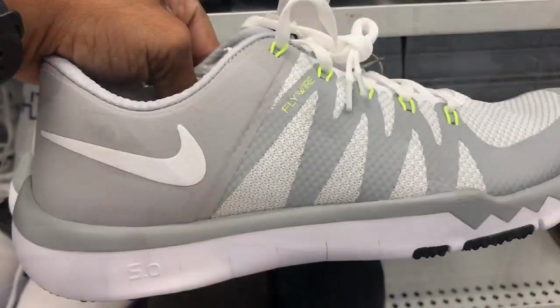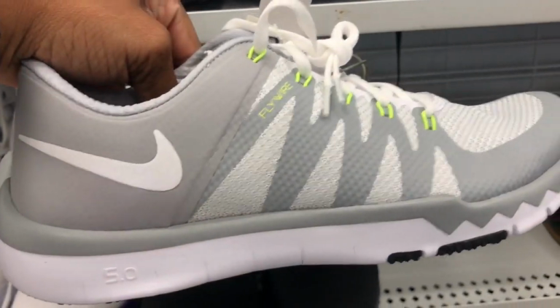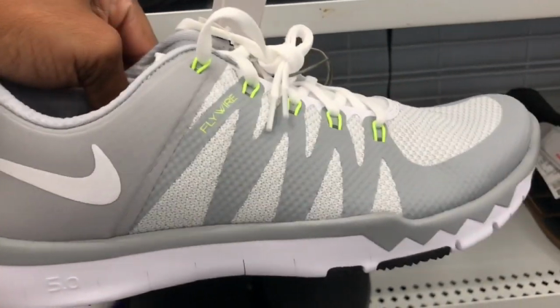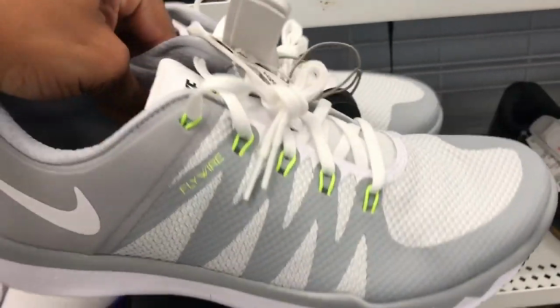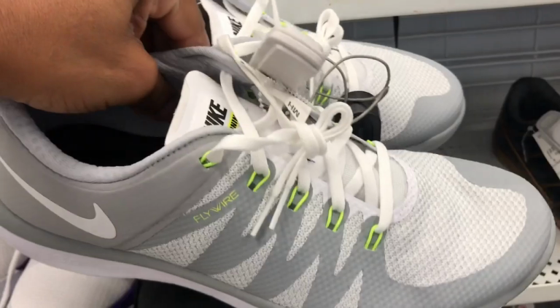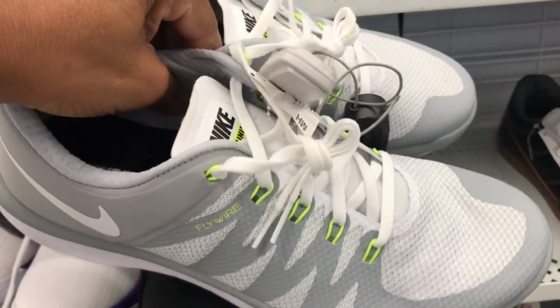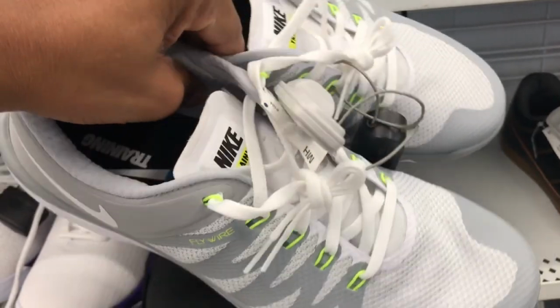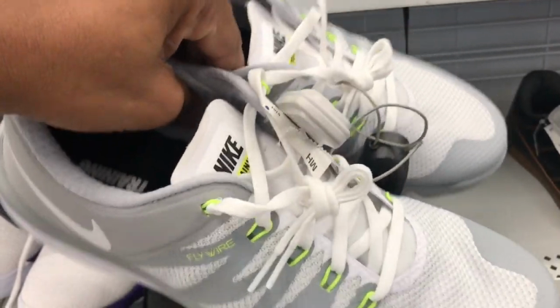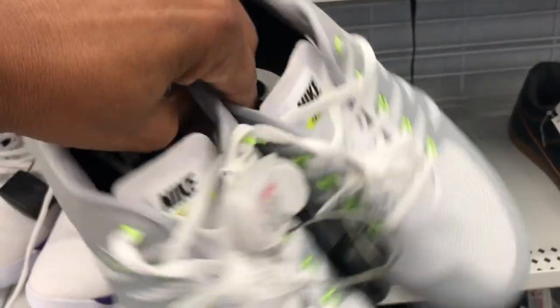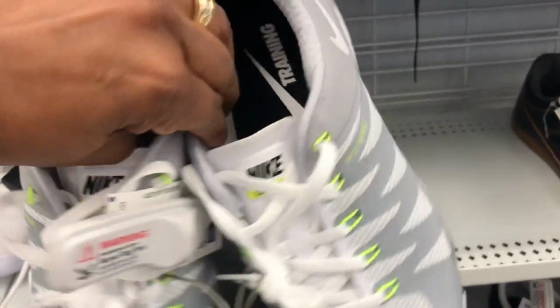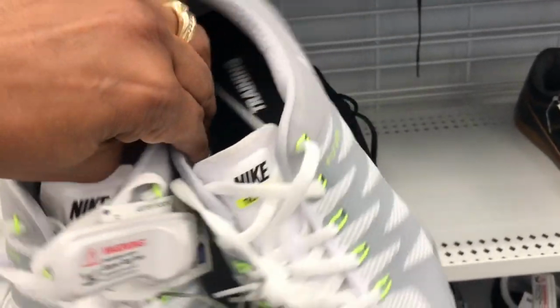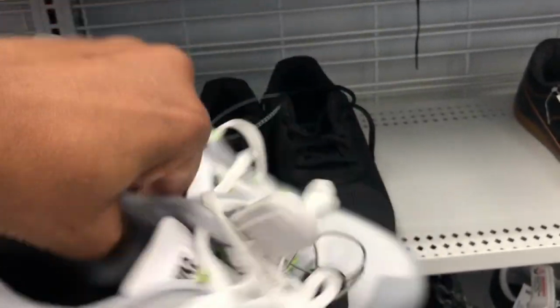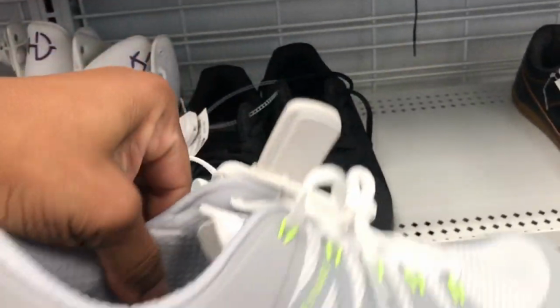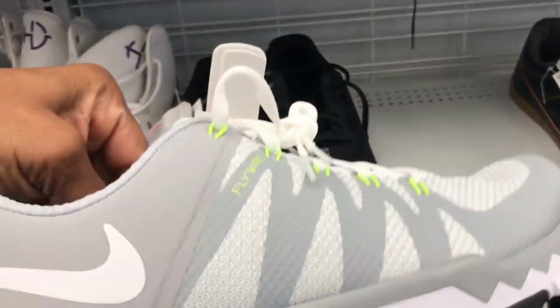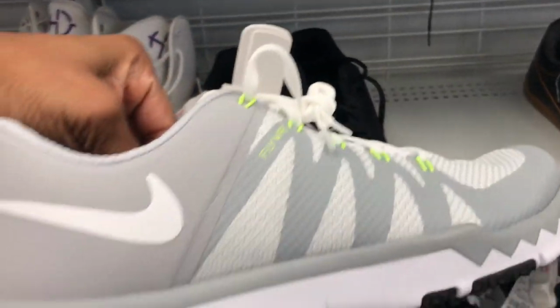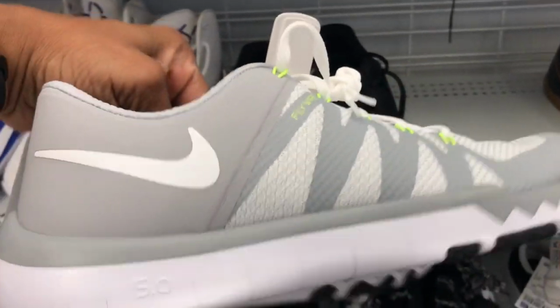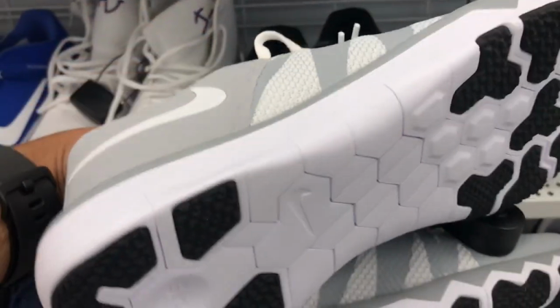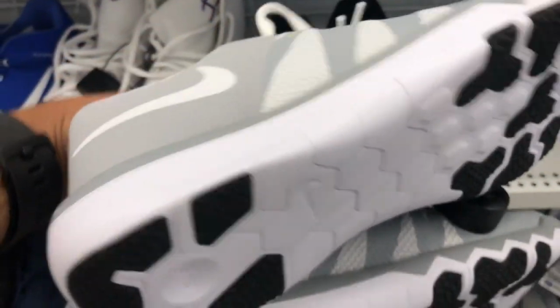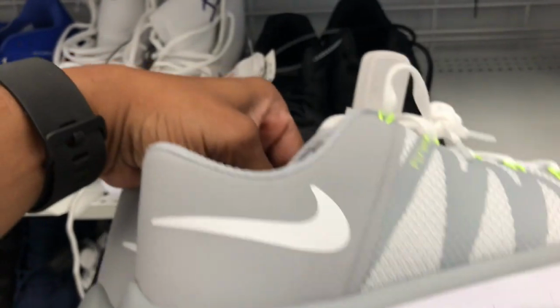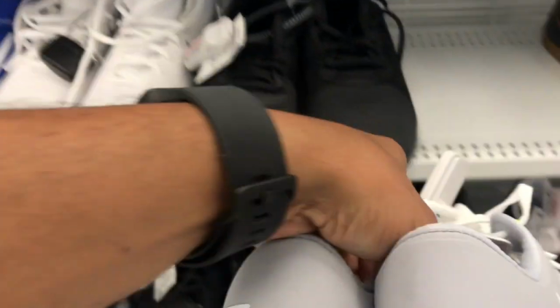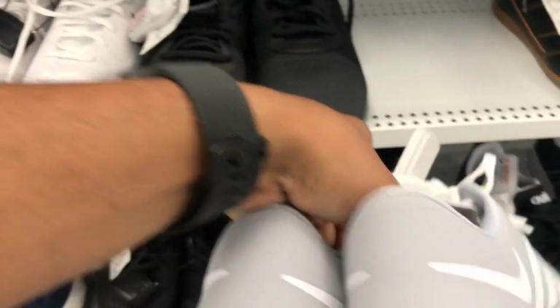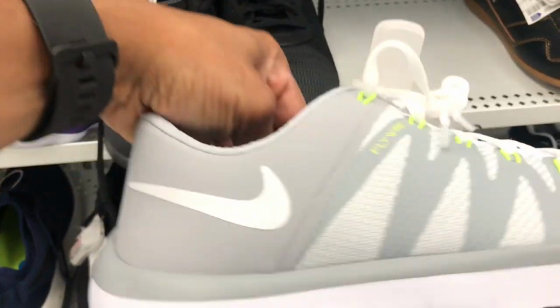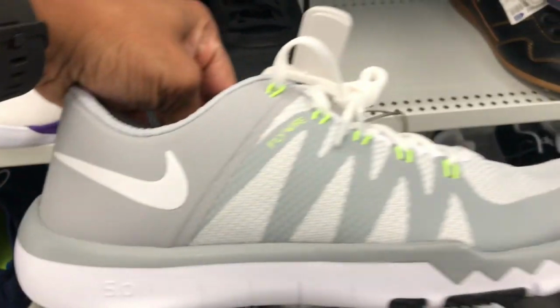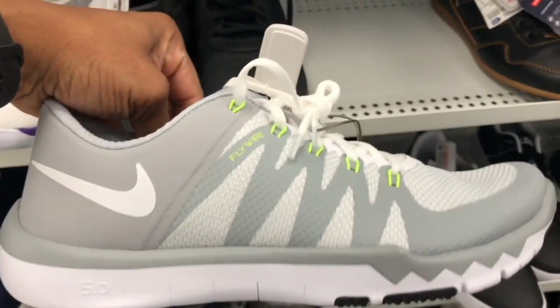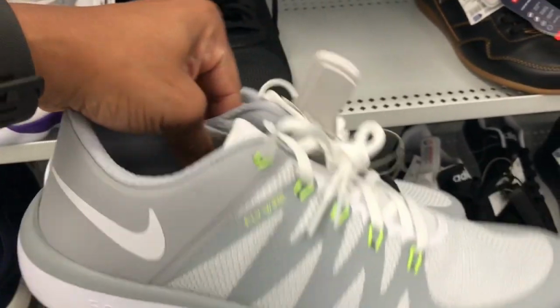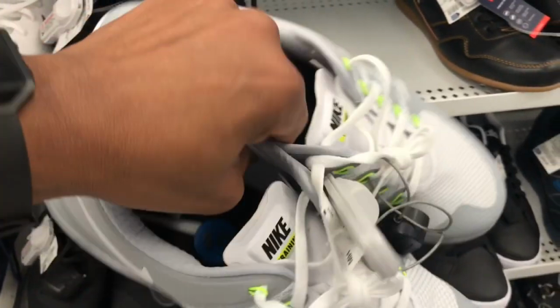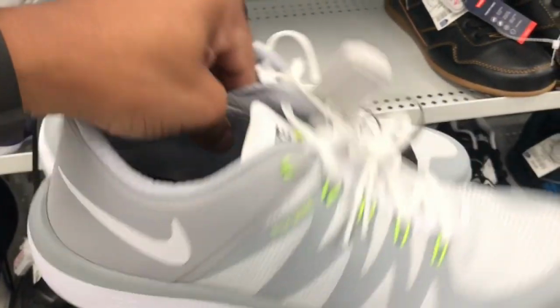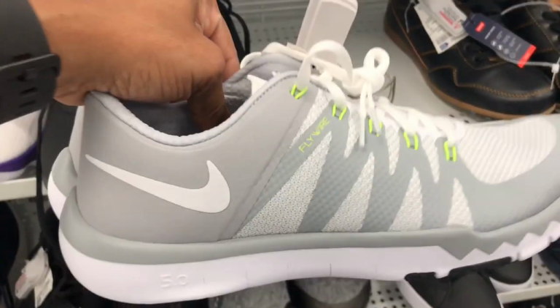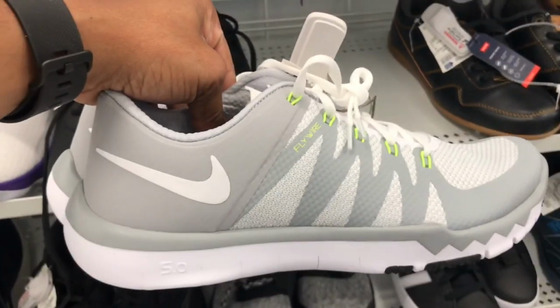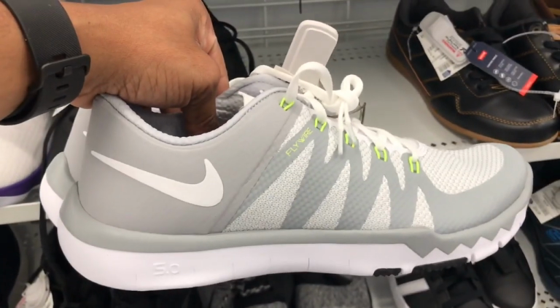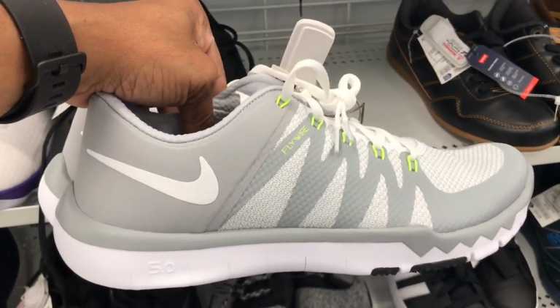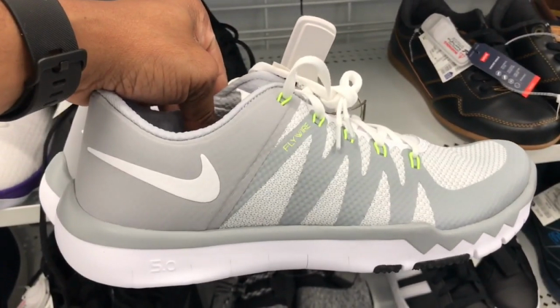Found some of these gray and white Curries with that Volt colorway. Also got some Nike trainers up in here for $39.99 — not a bad price at all if you're looking to work out in some workout shoes.